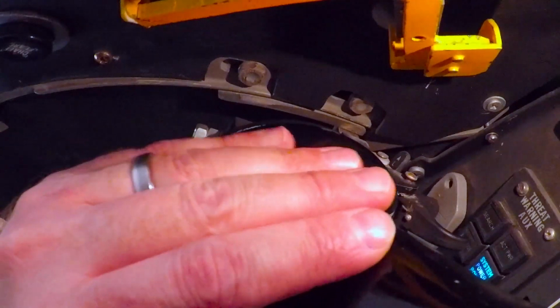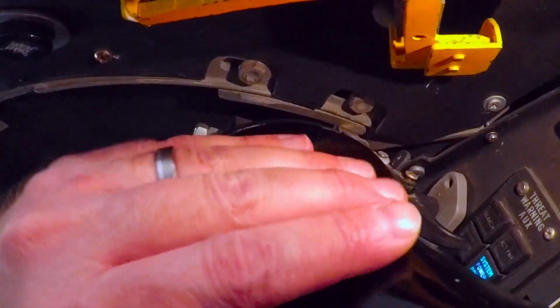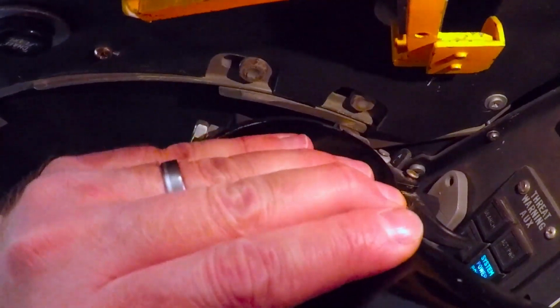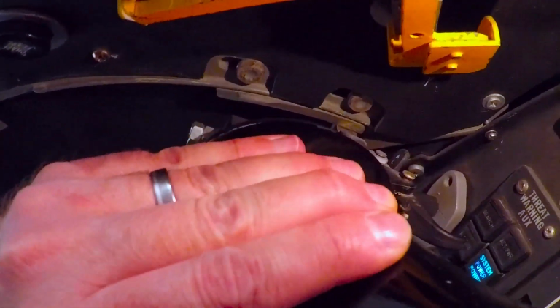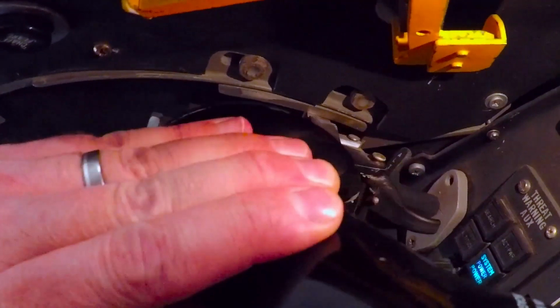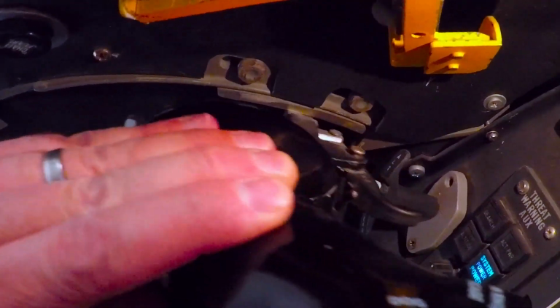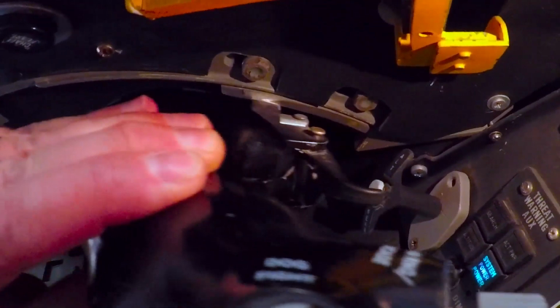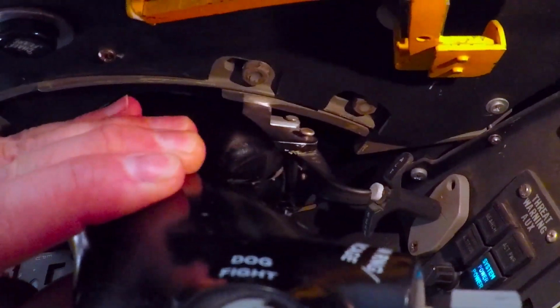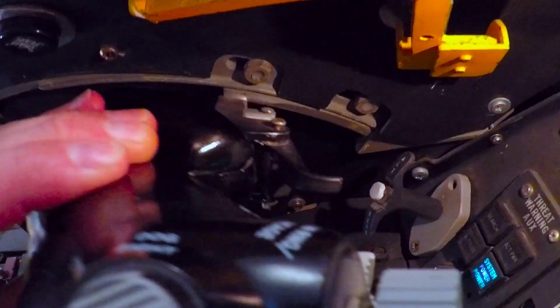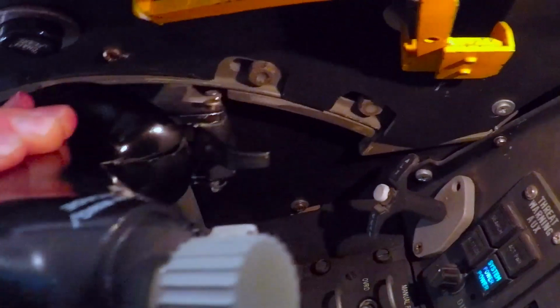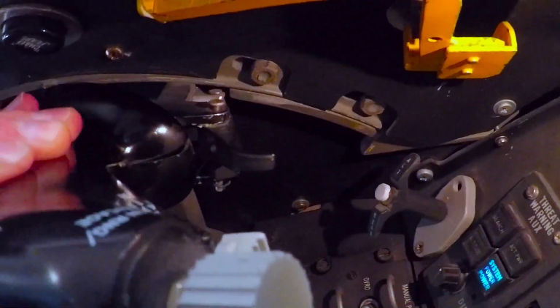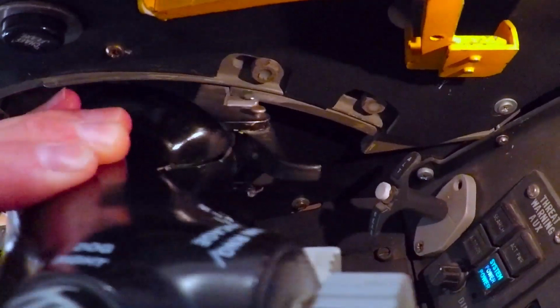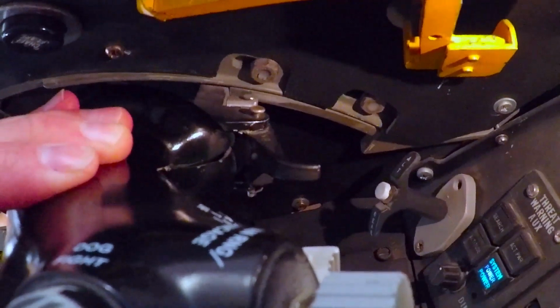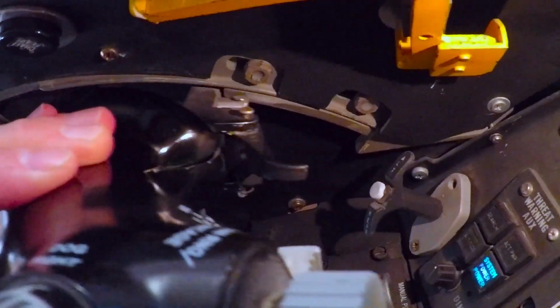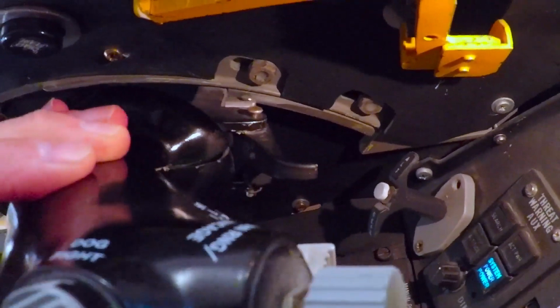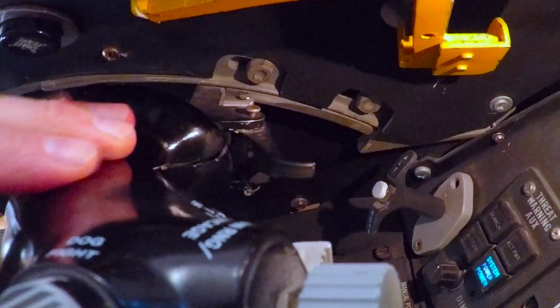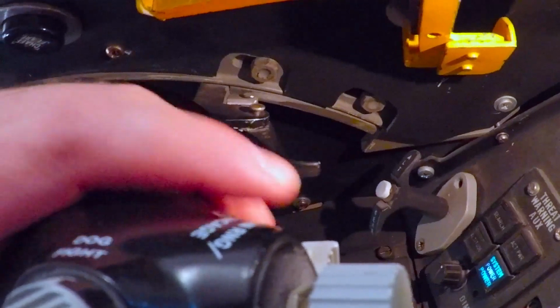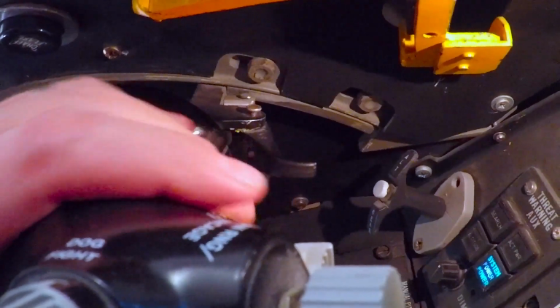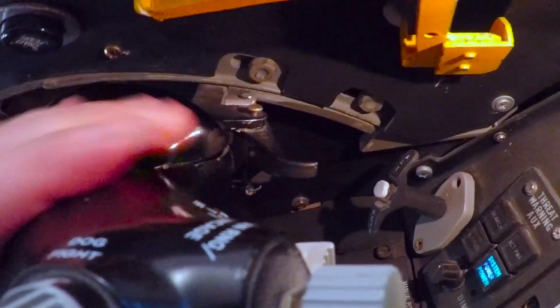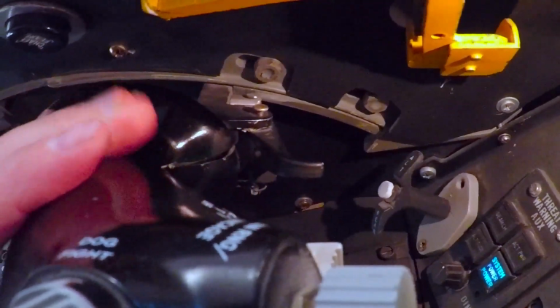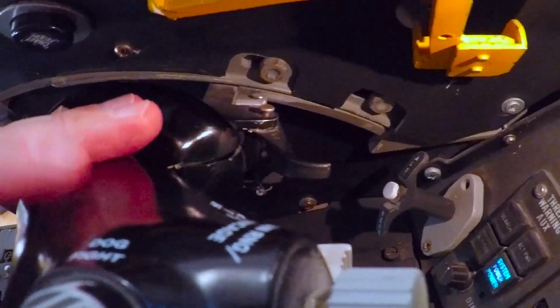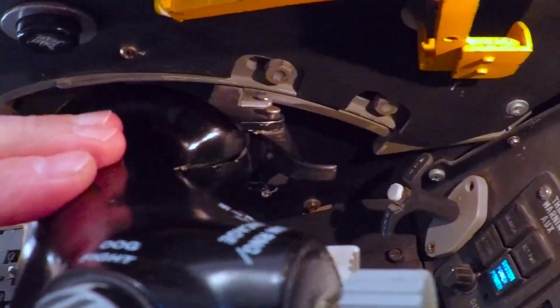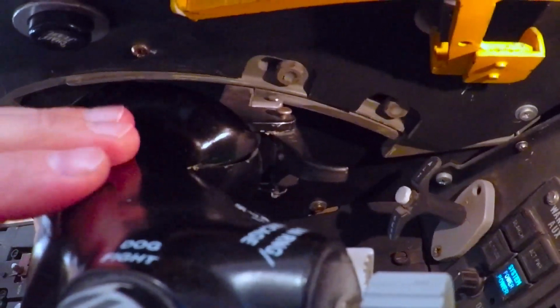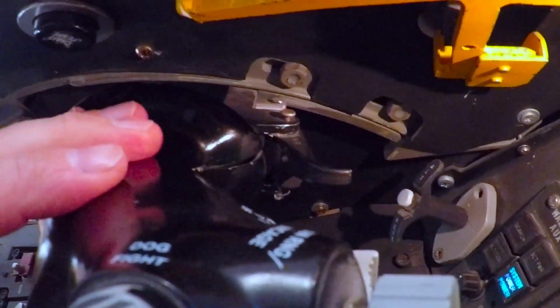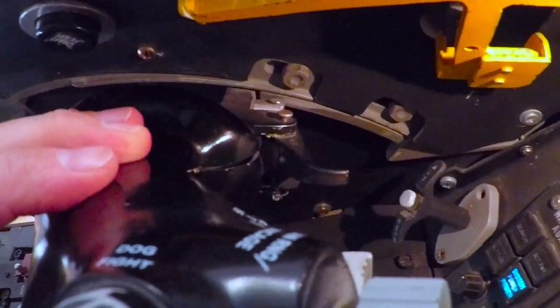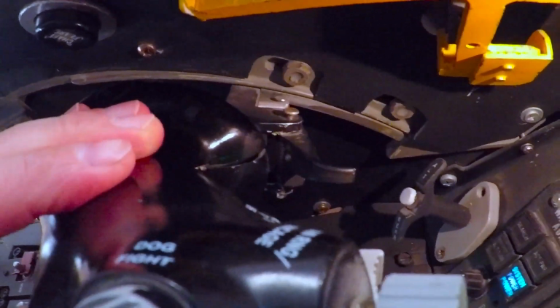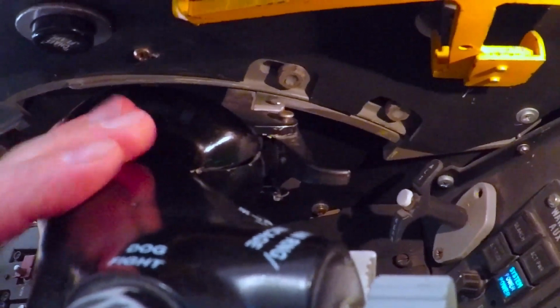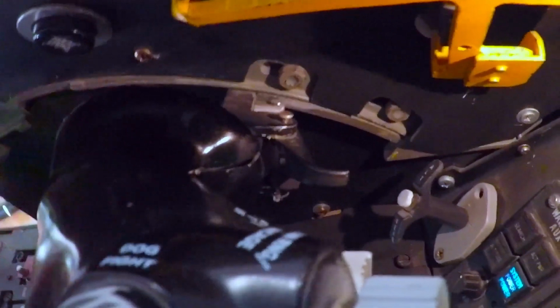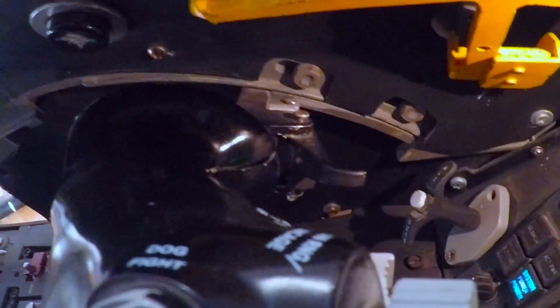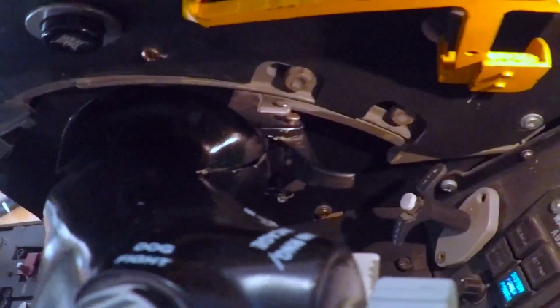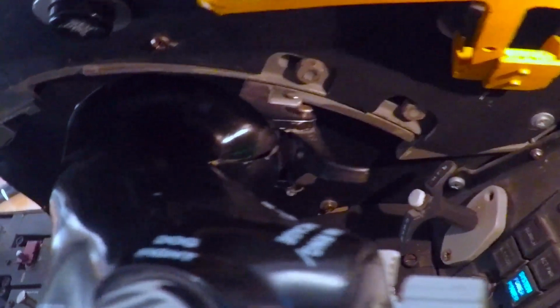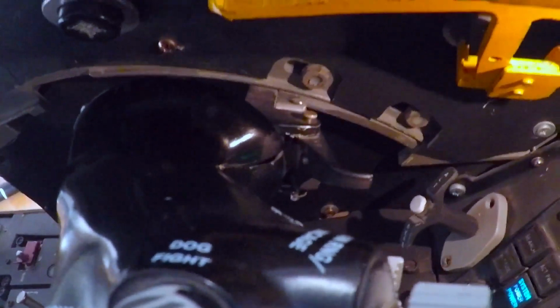When you want to go back to military power, just slide the throttle back — it will go past the notch and that's again full military power.